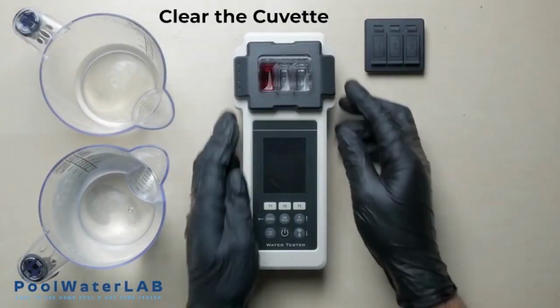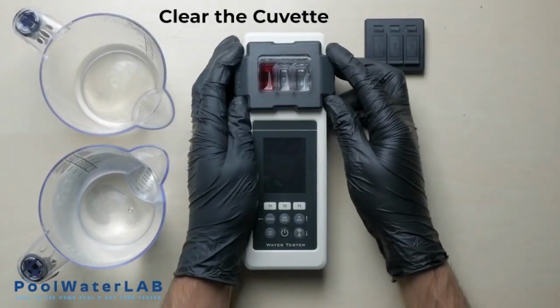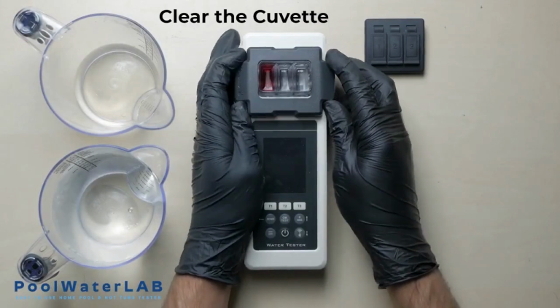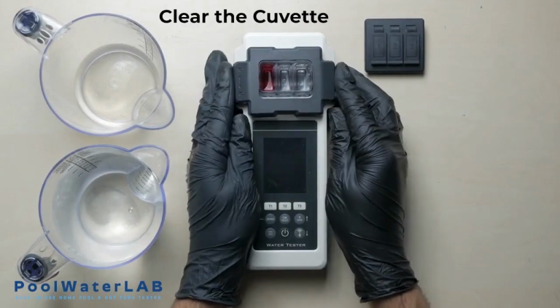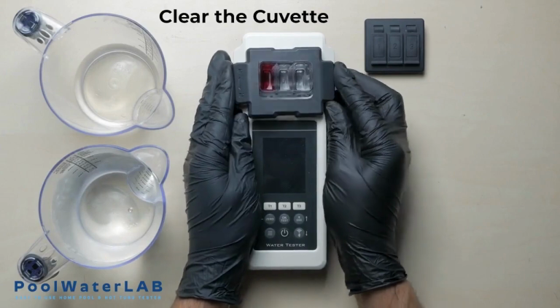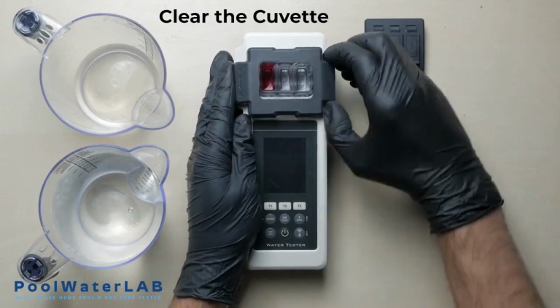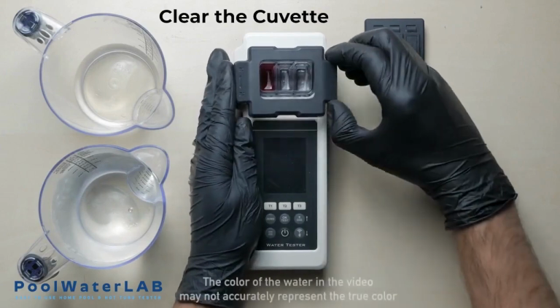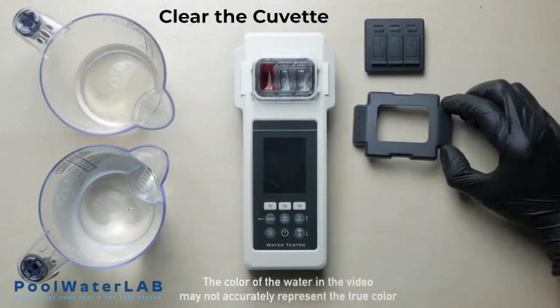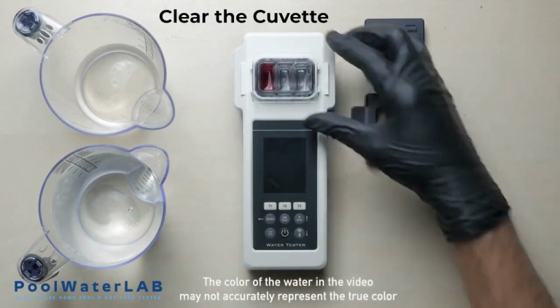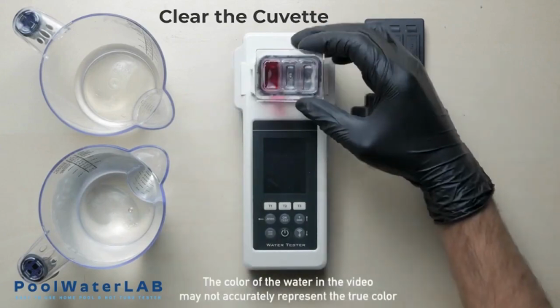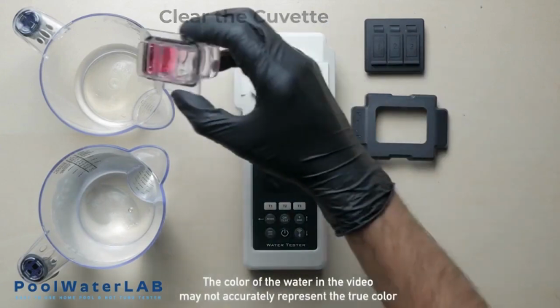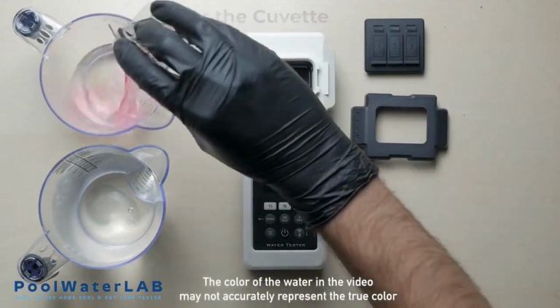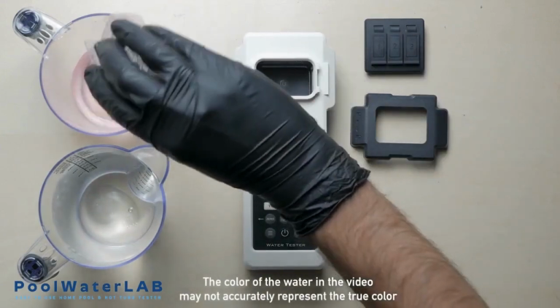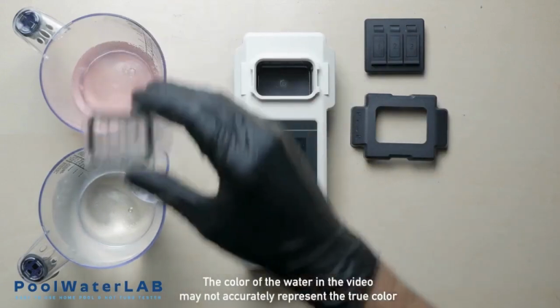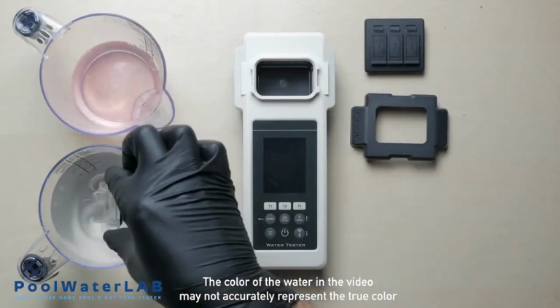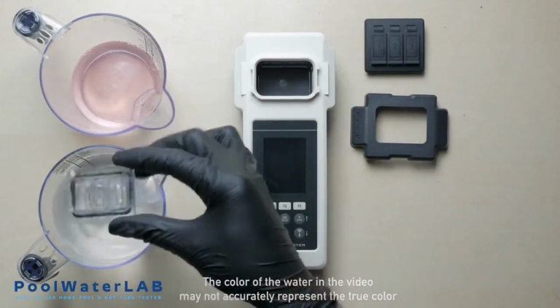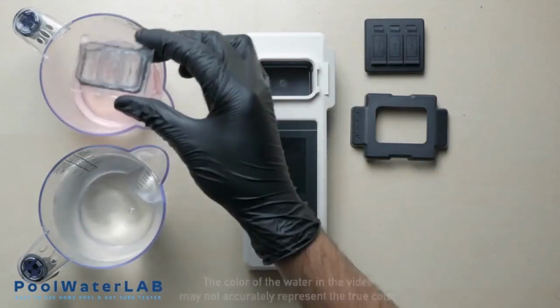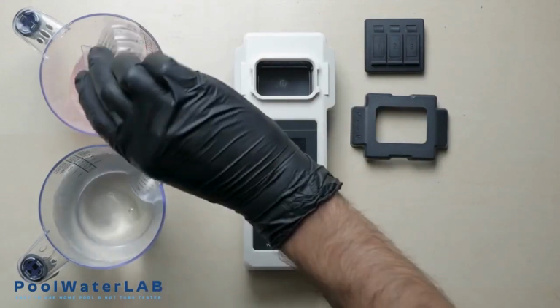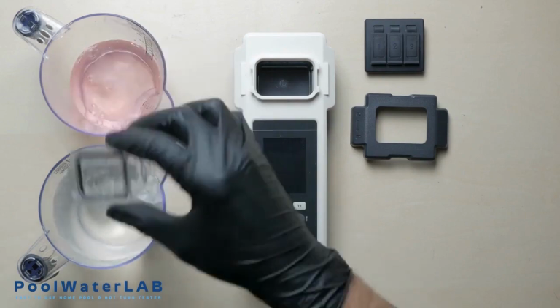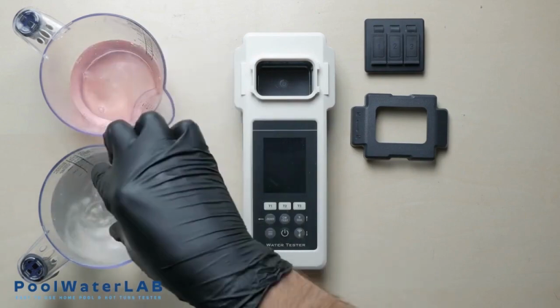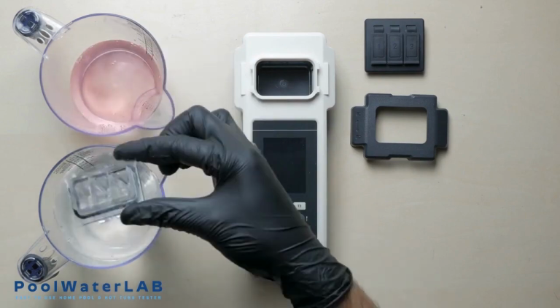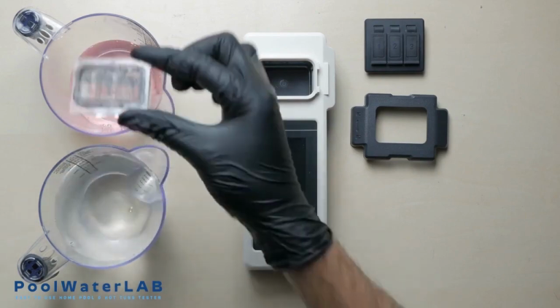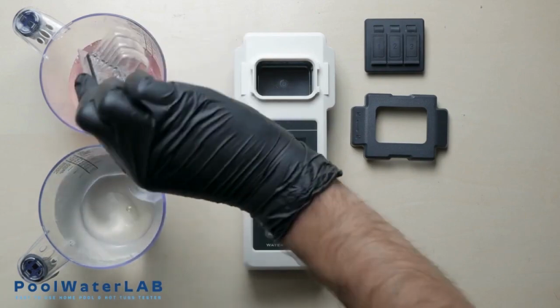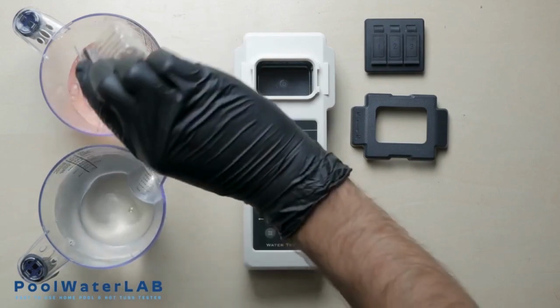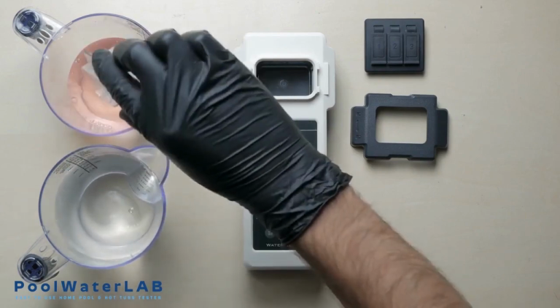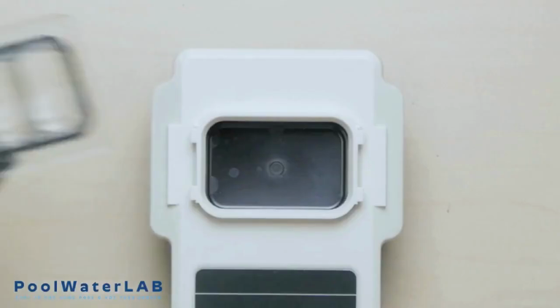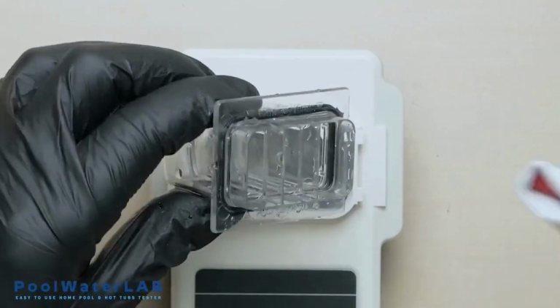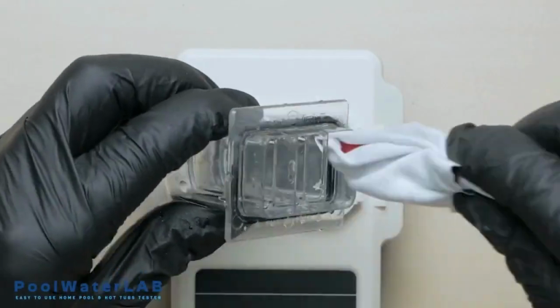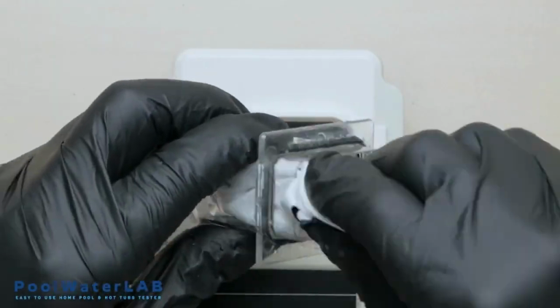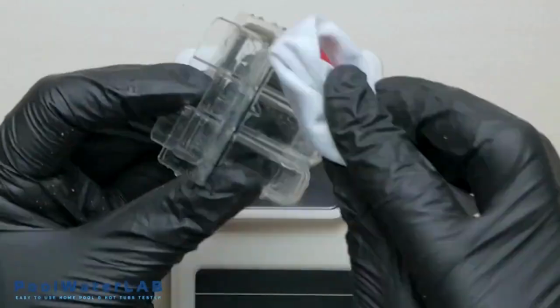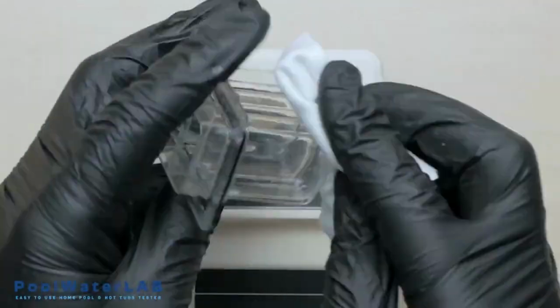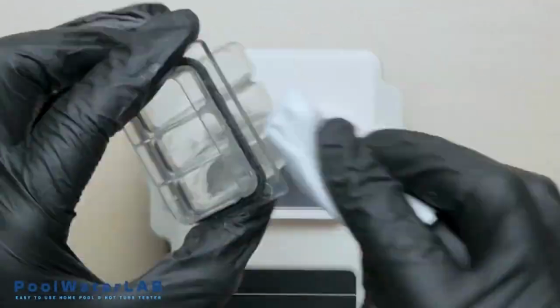After completing the test, obligatory rinse the cuvette with clean water and prepare your tester for the next measurement. Wipe dry the cuvette with a clean cloth.